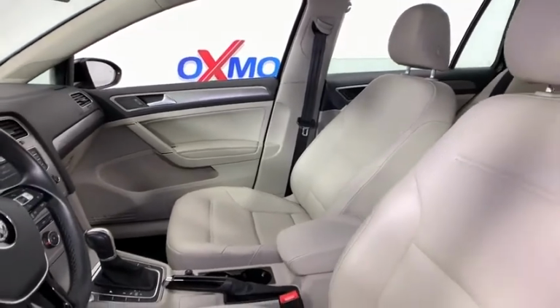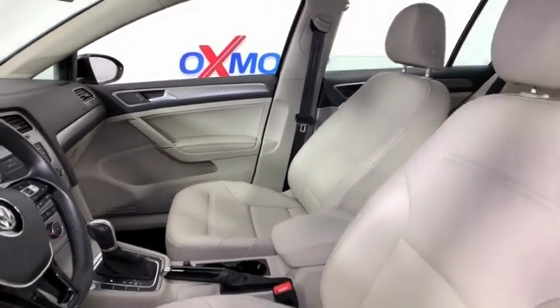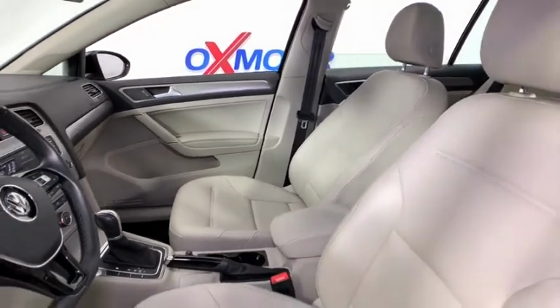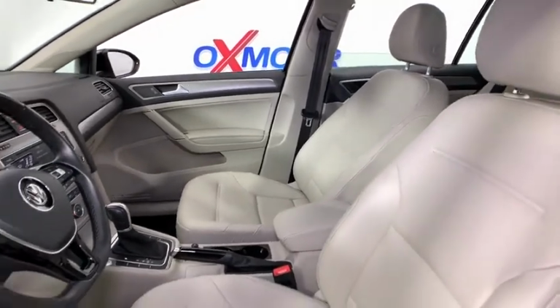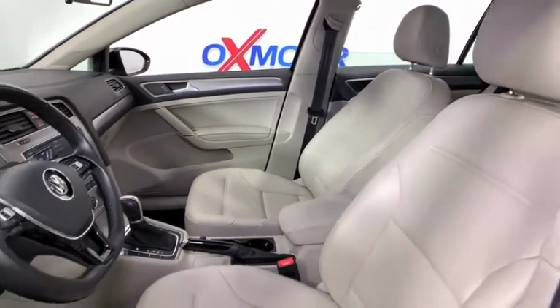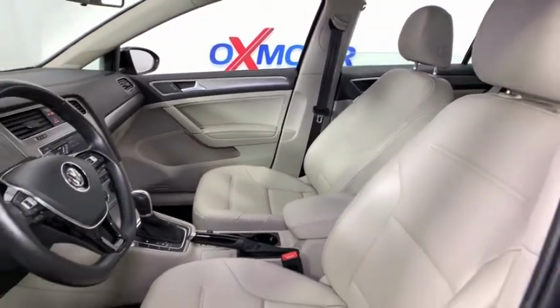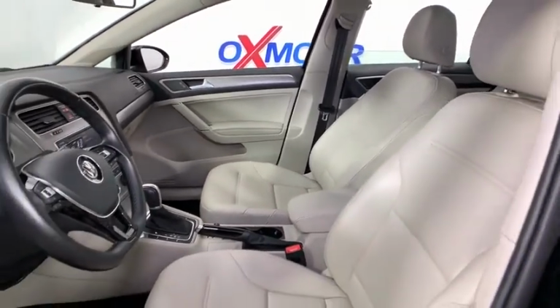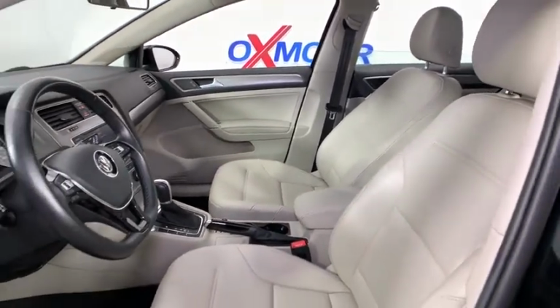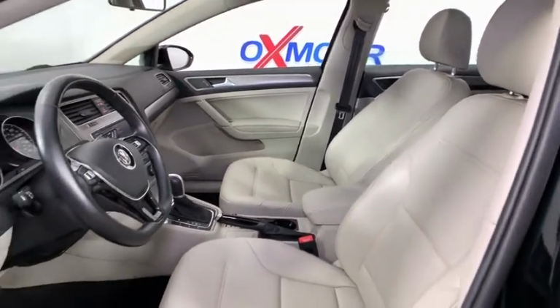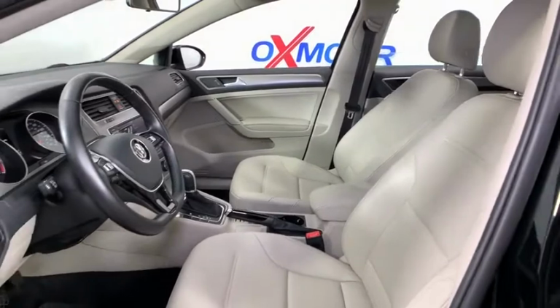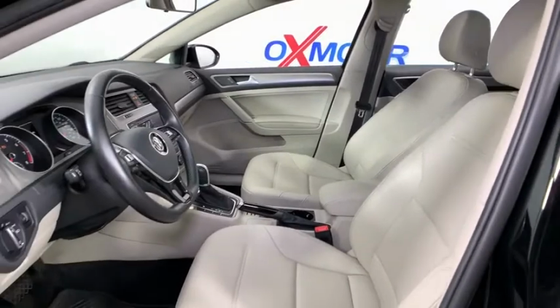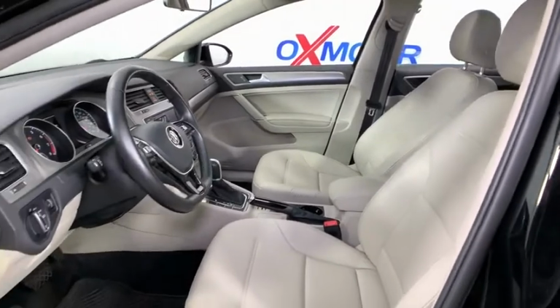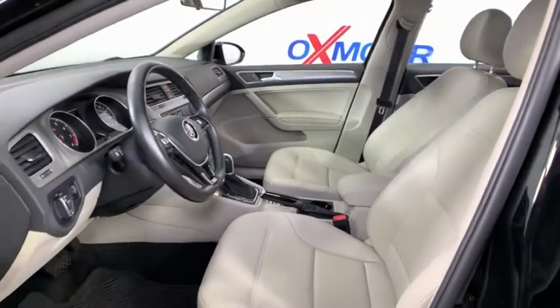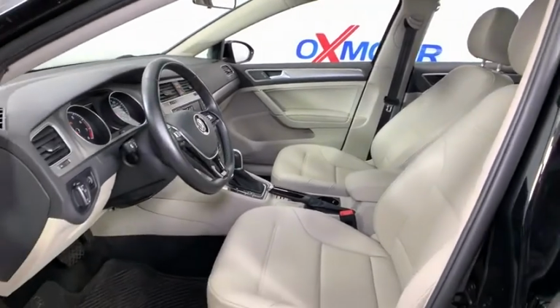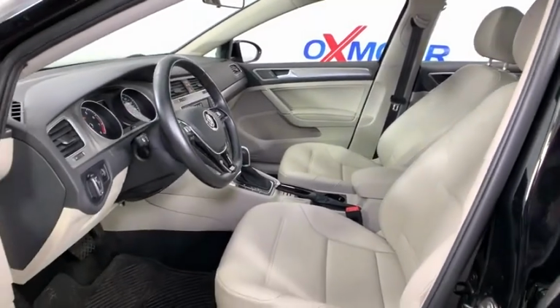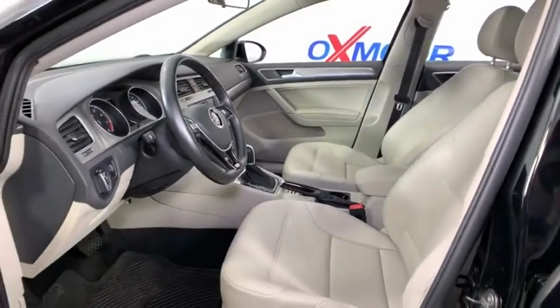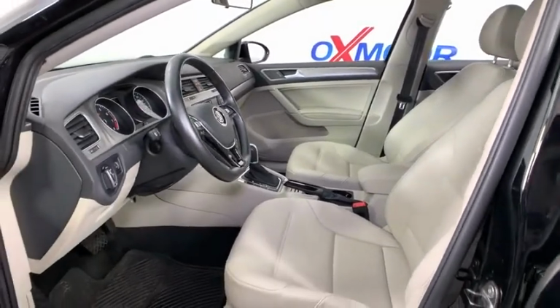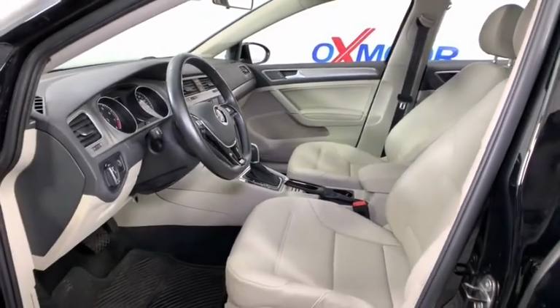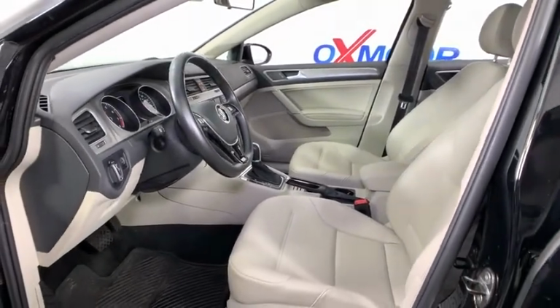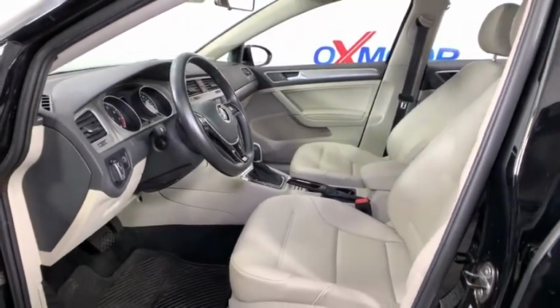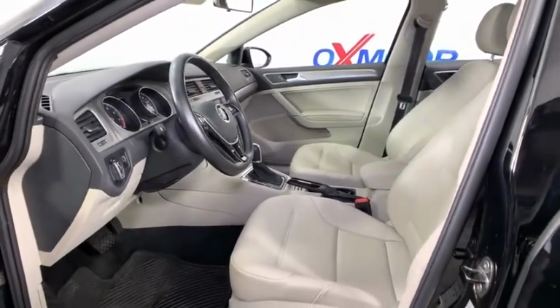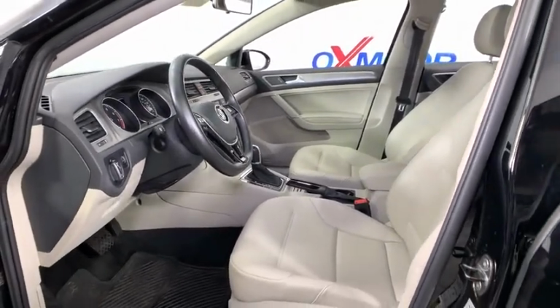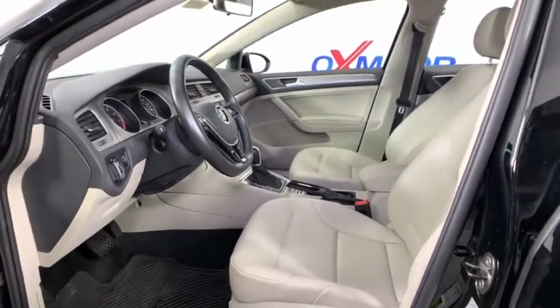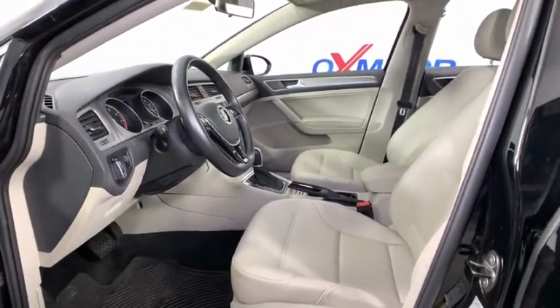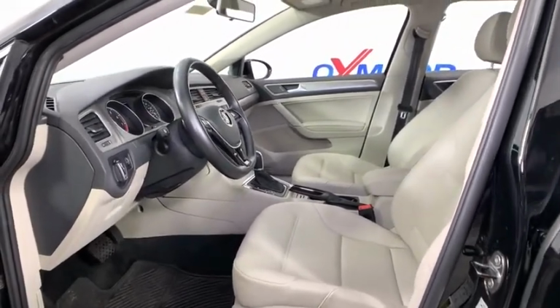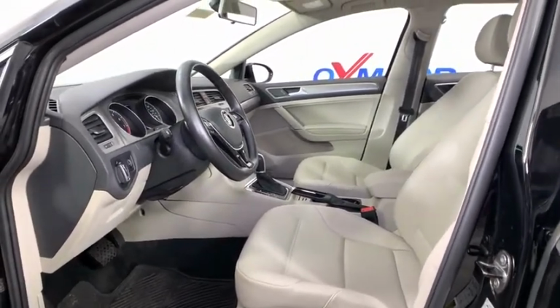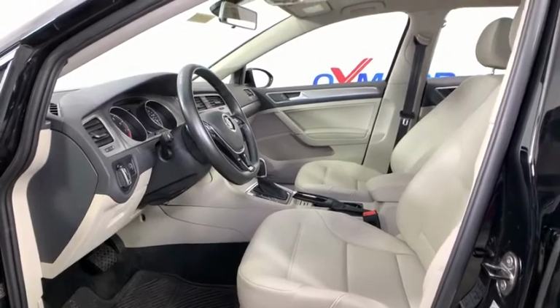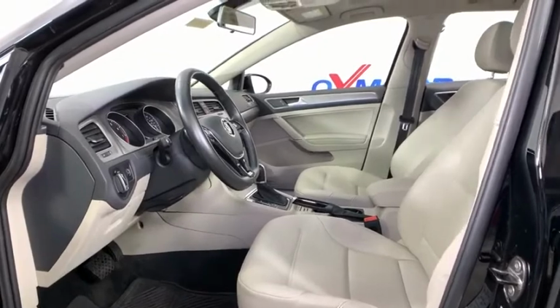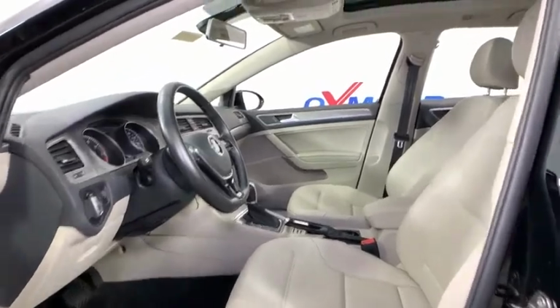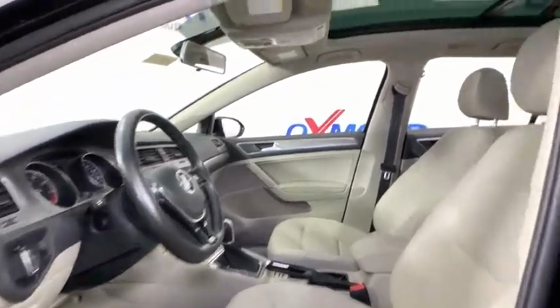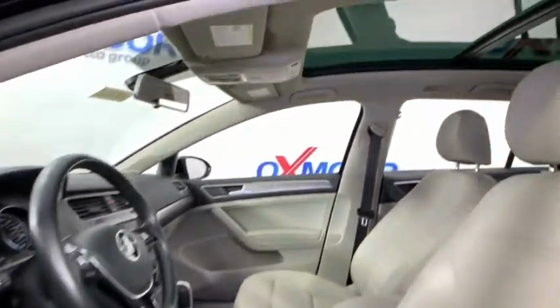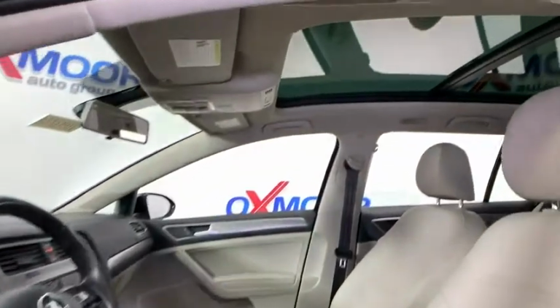Eight speakers. Trip computer. Rear window defroster. Electronic stability control. Security system. Power windows. Heated front seats. CD player. Compass.